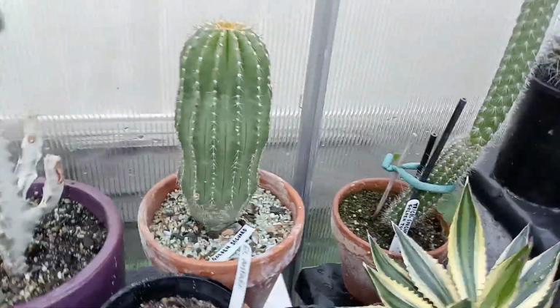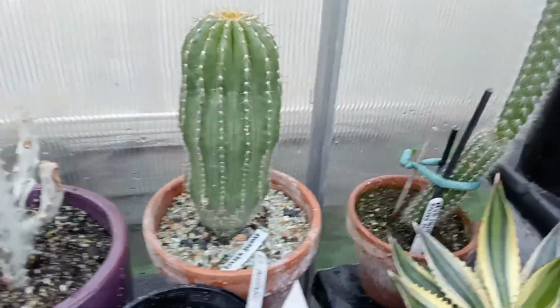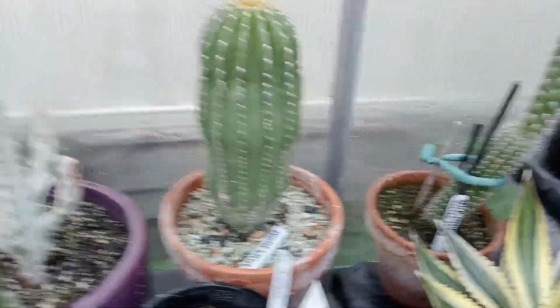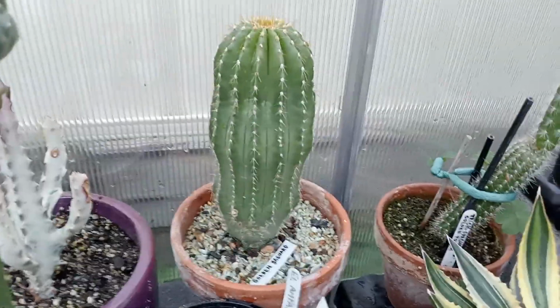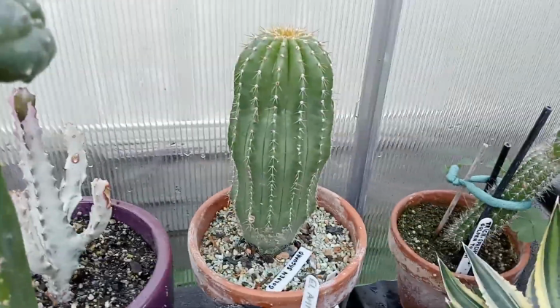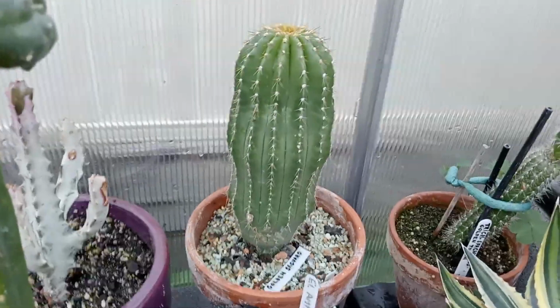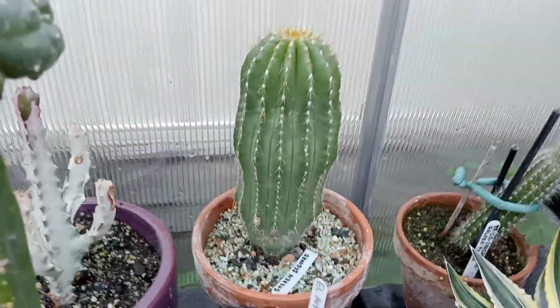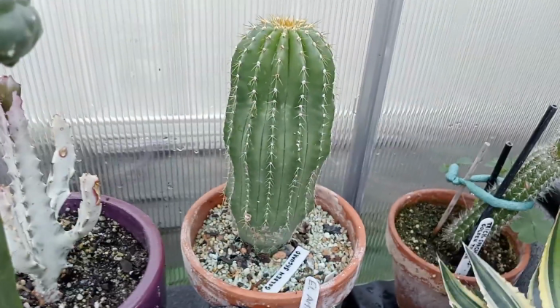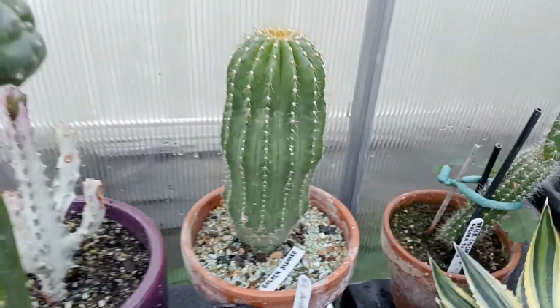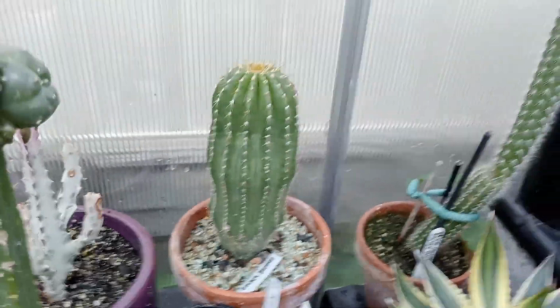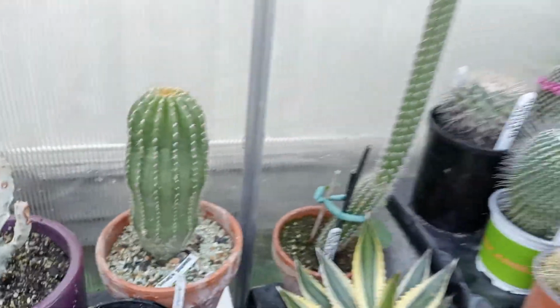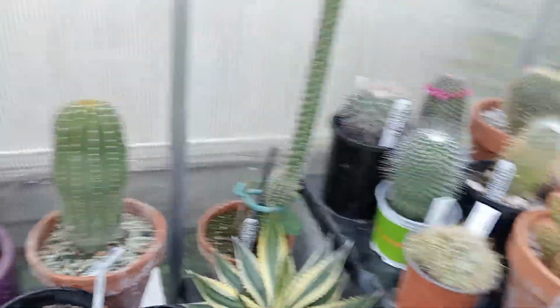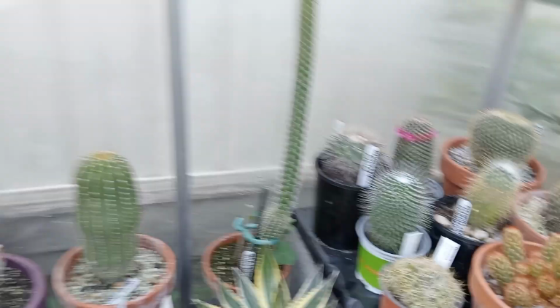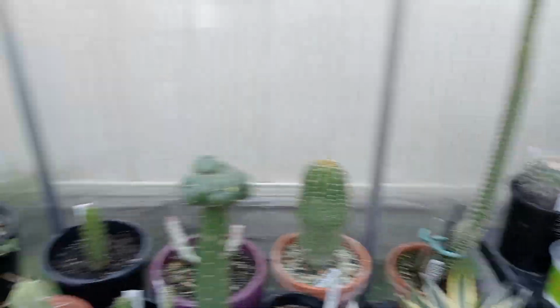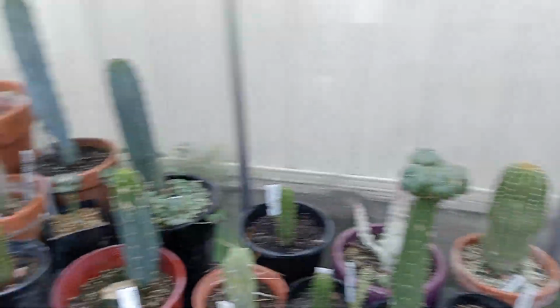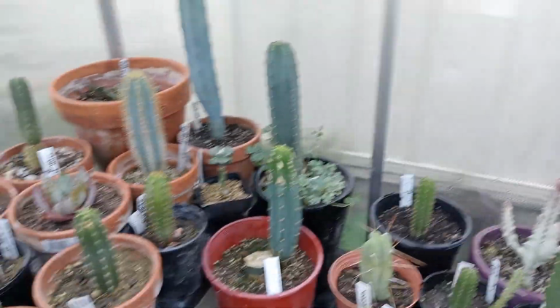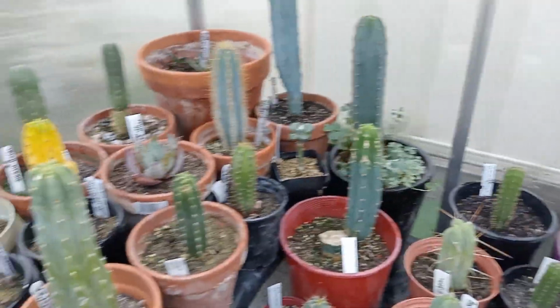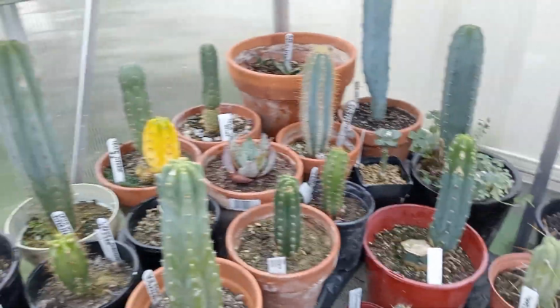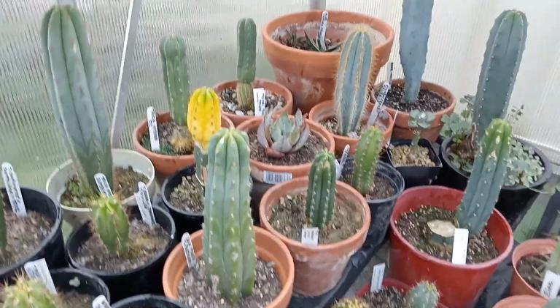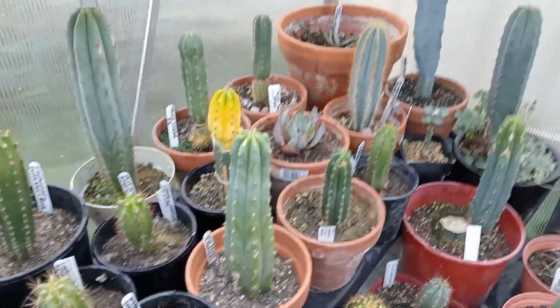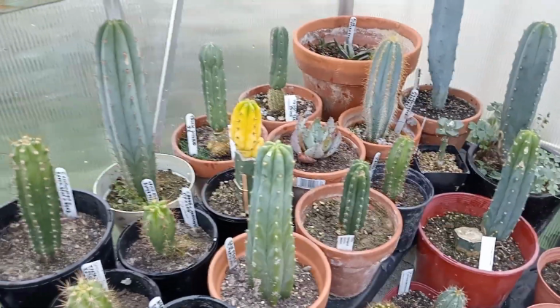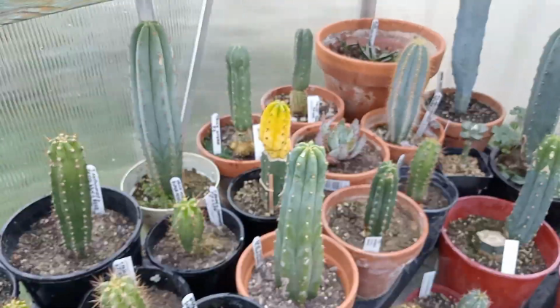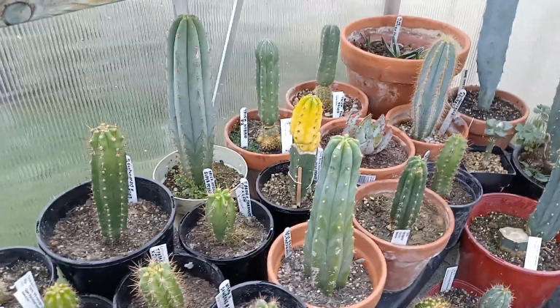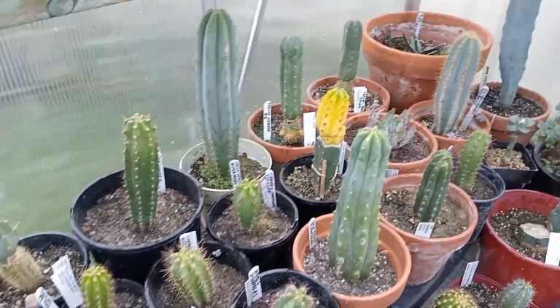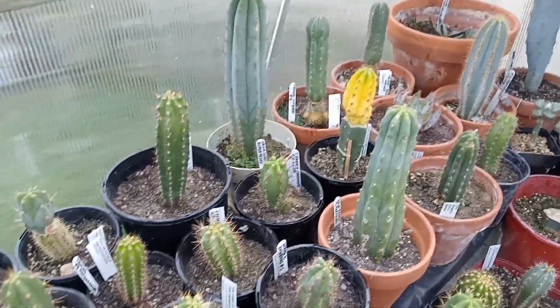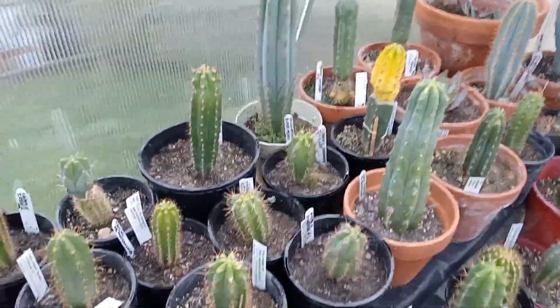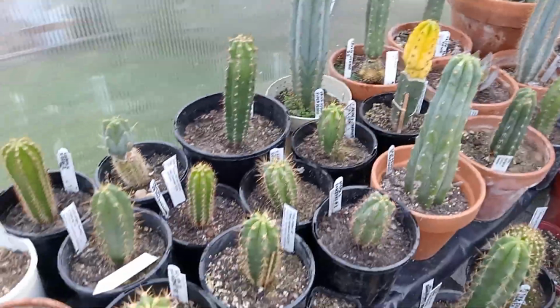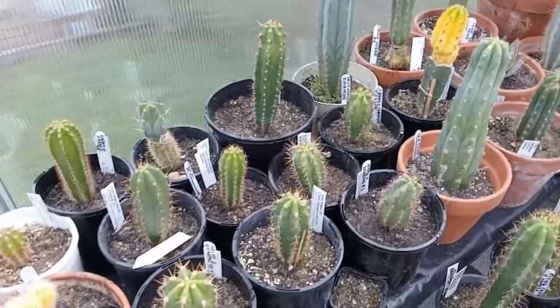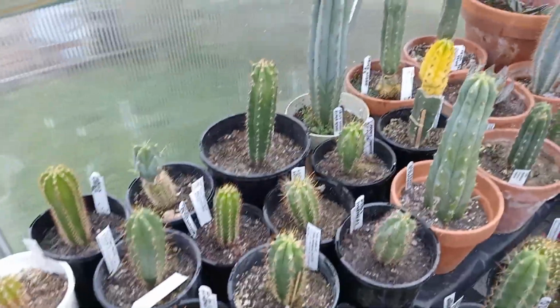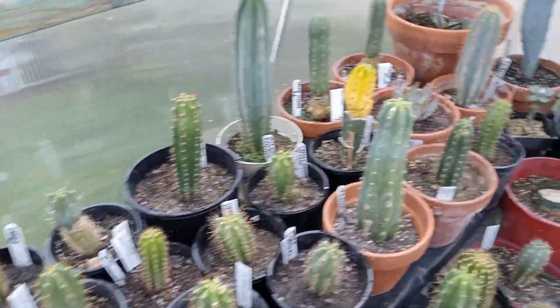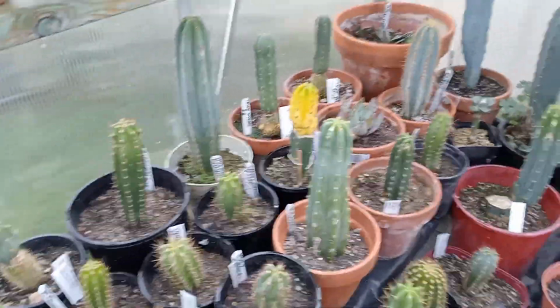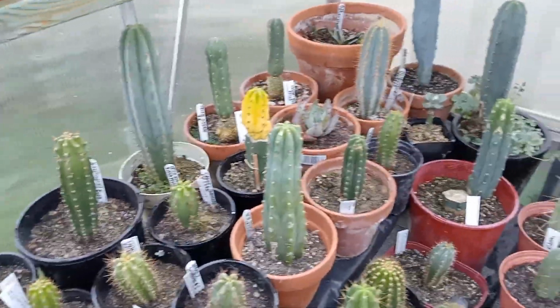The Golden saguaro at the back is getting nice and fat. Everything's going pretty good. Lots of Trichocereus species — have to repot those as they get bigger.